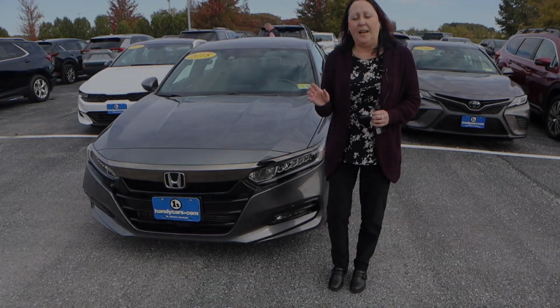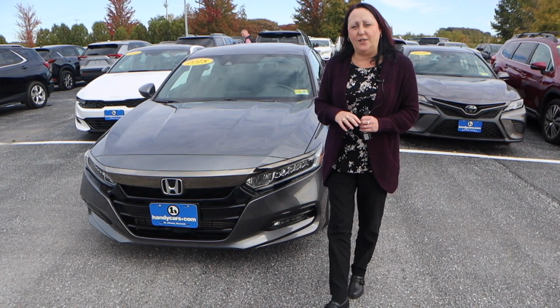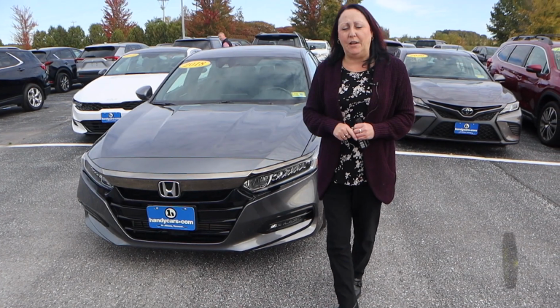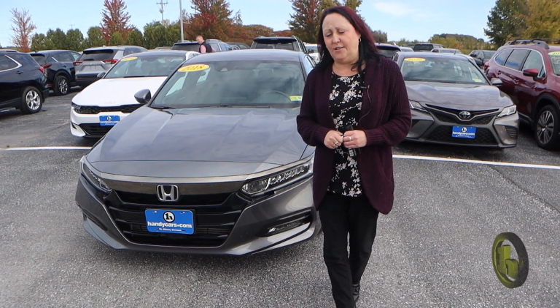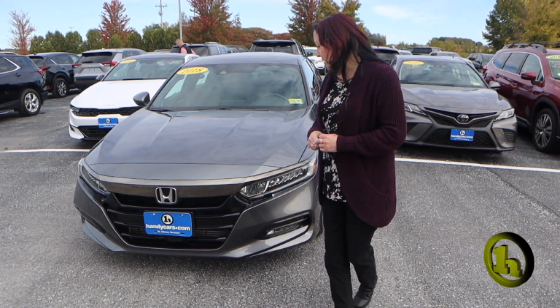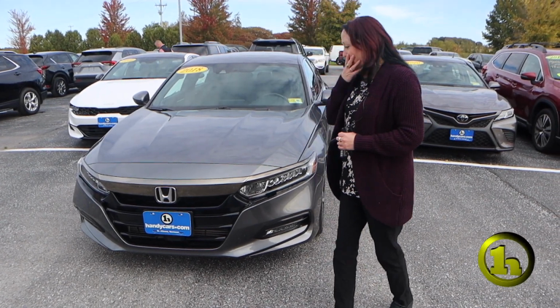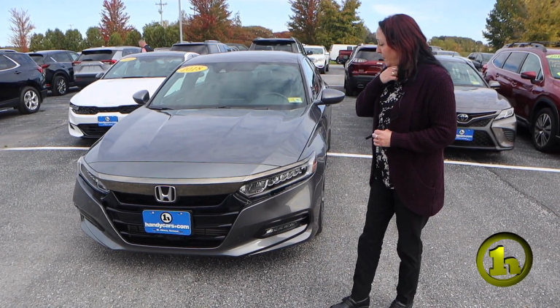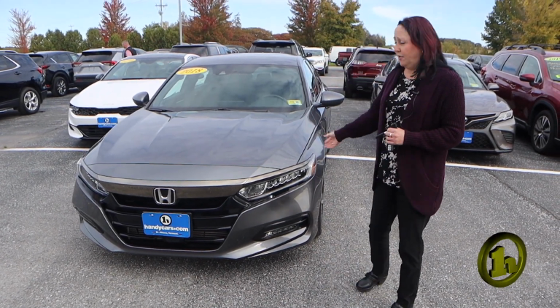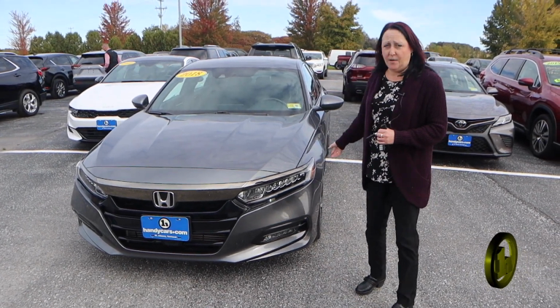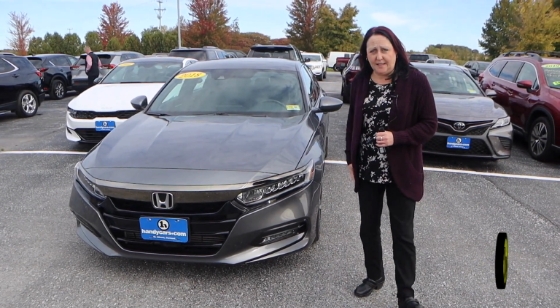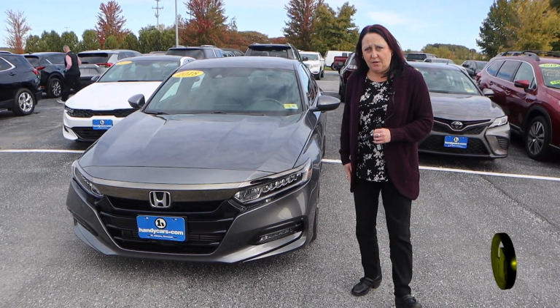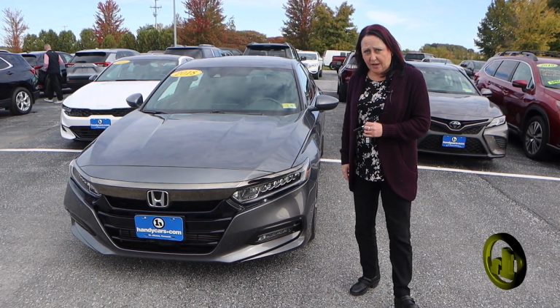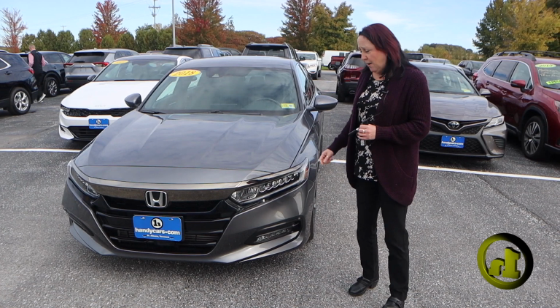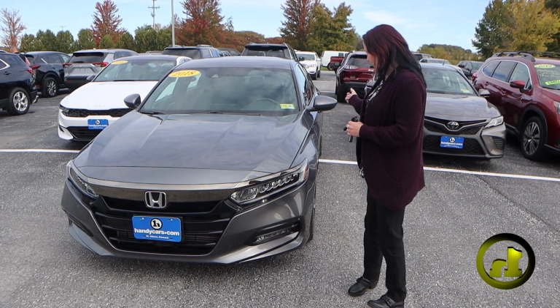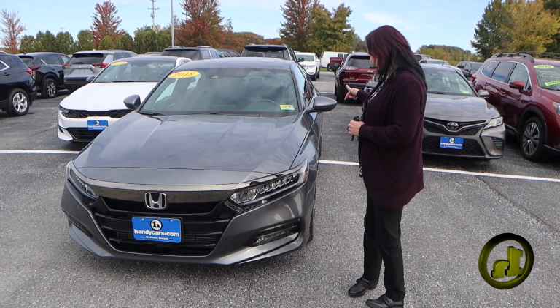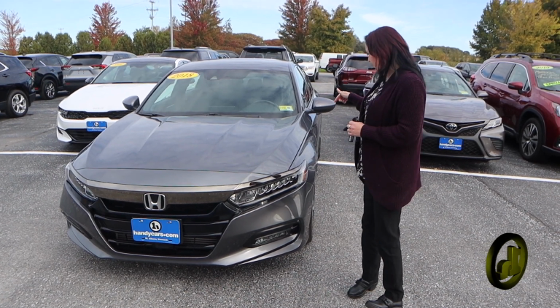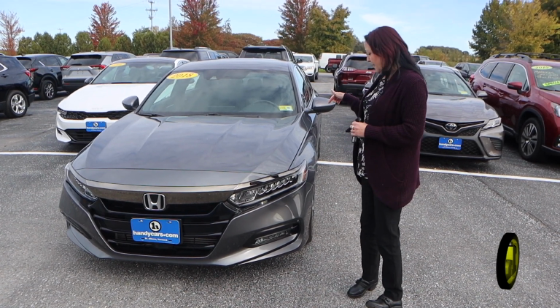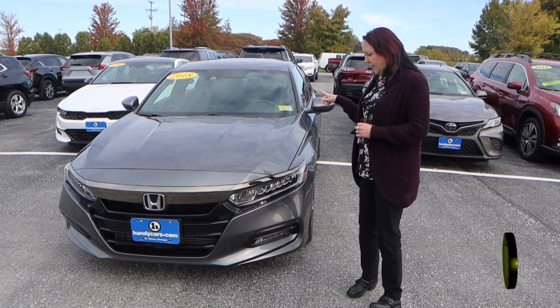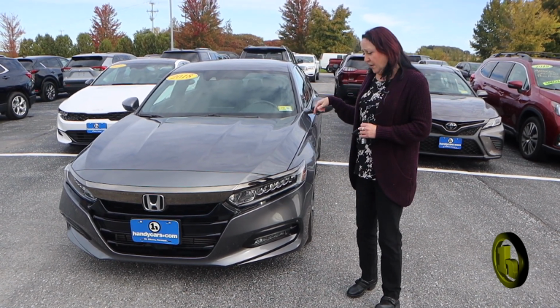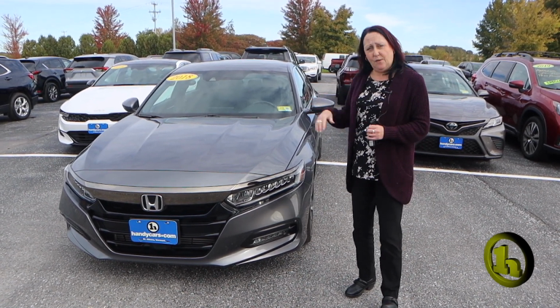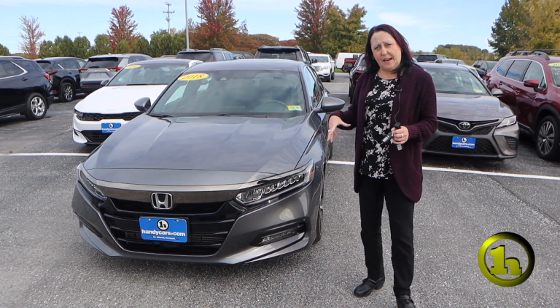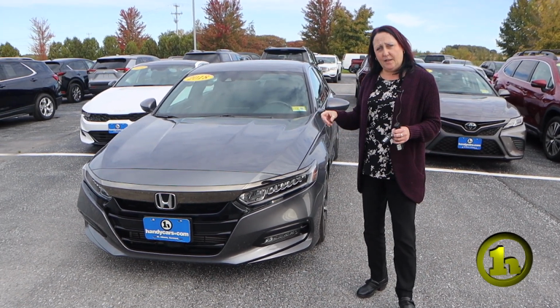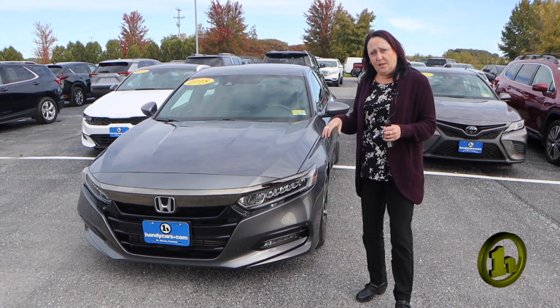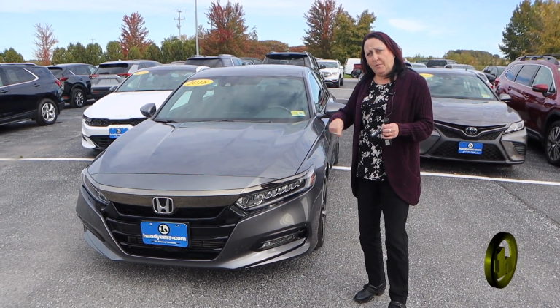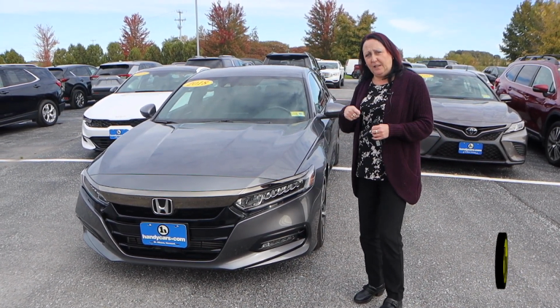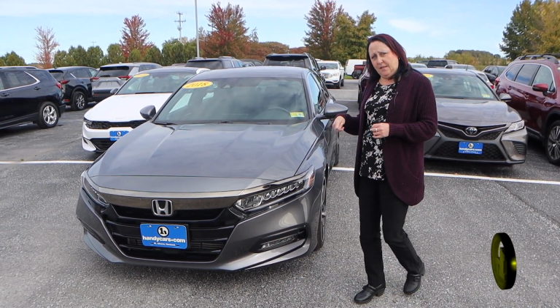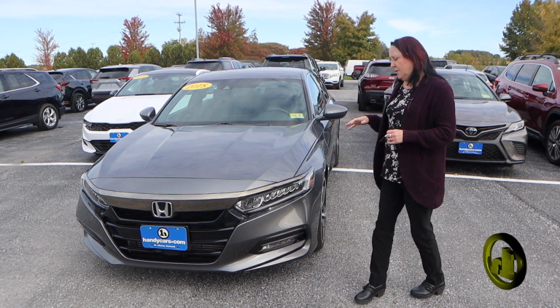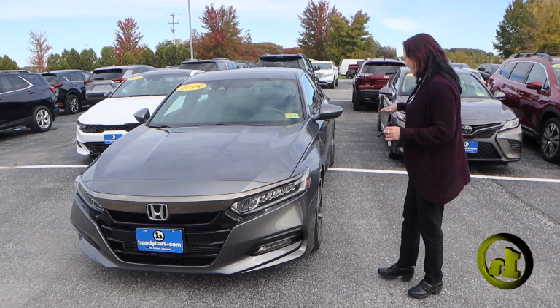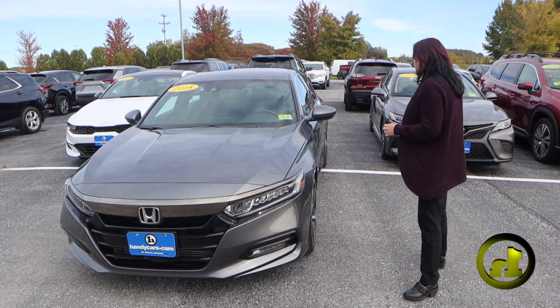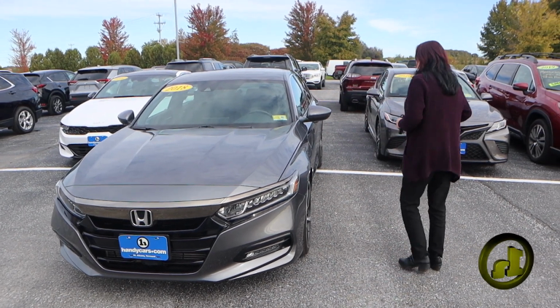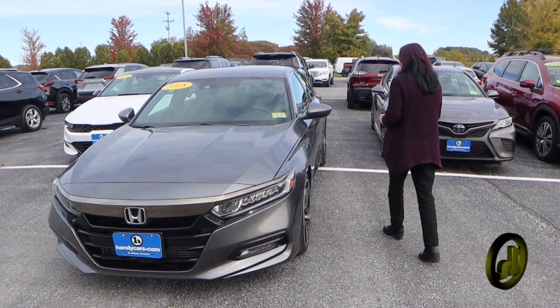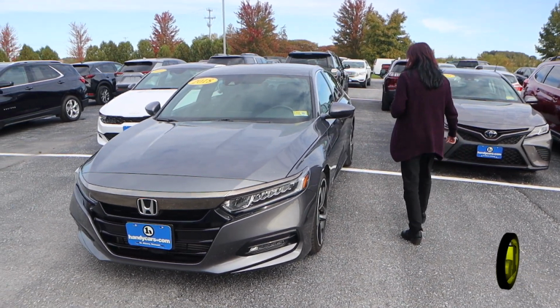Hi Kendra, it's Amy here at HandyChevy. I apologize — I wanted to send this out to you yesterday, but as I was getting into the trunk area where the tire is, there was a little bit of leaves and stuff, so I just wanted to make sure everything was clean before I showed you.